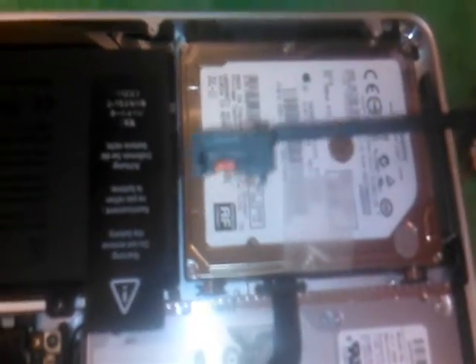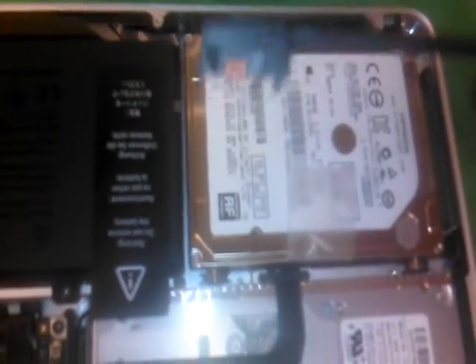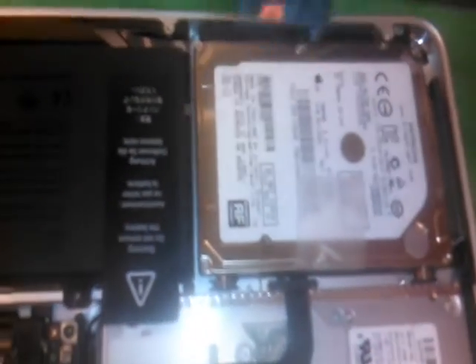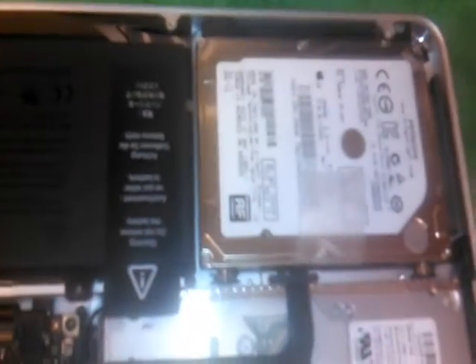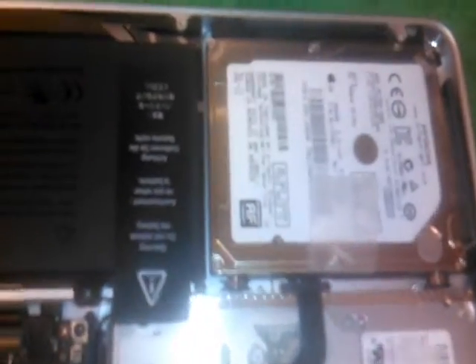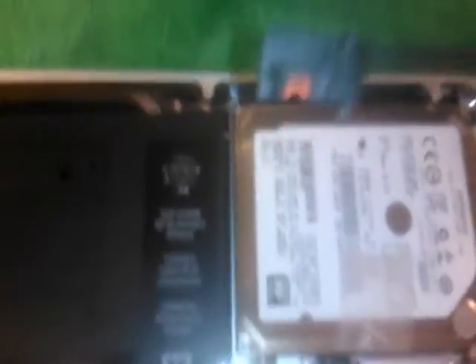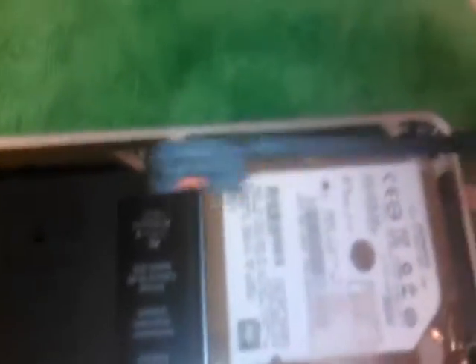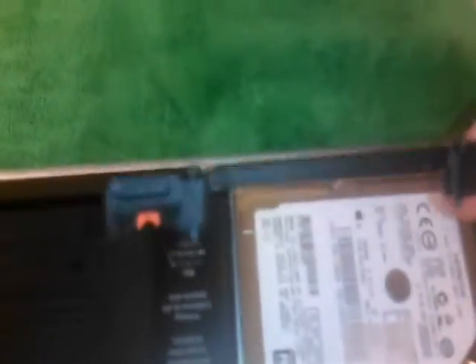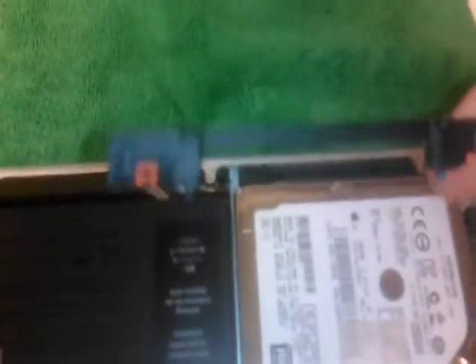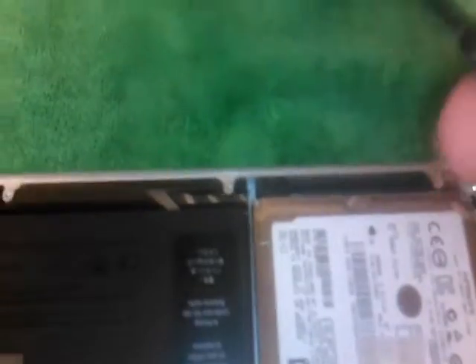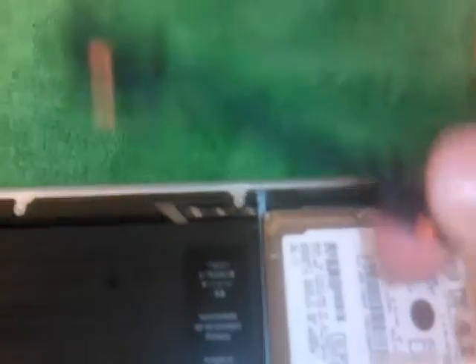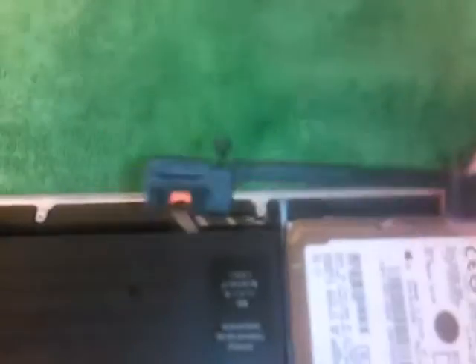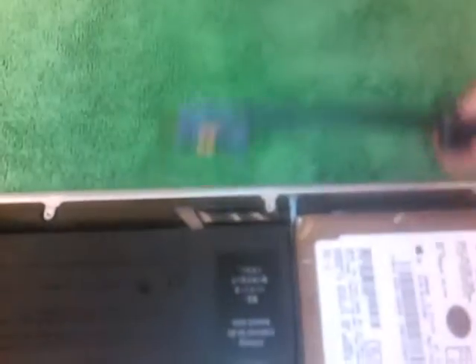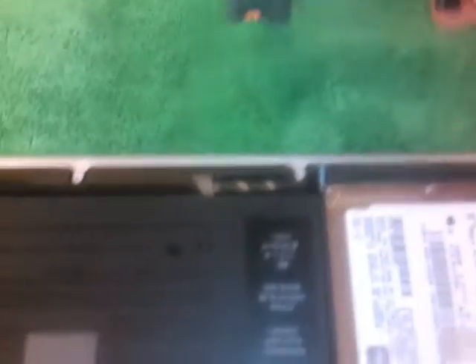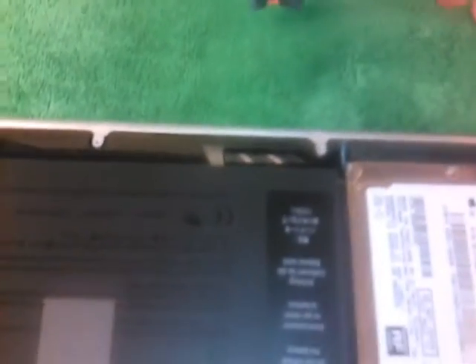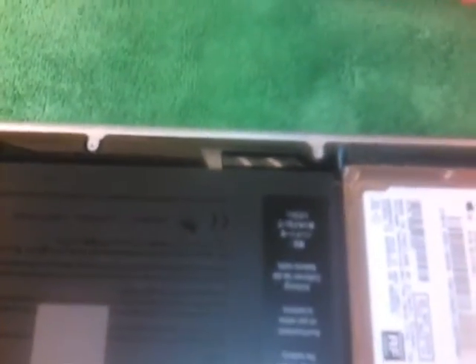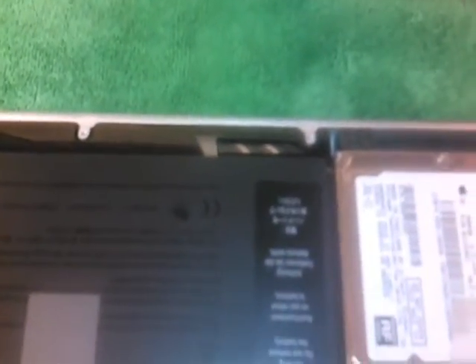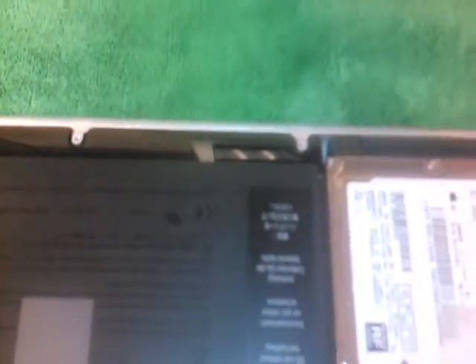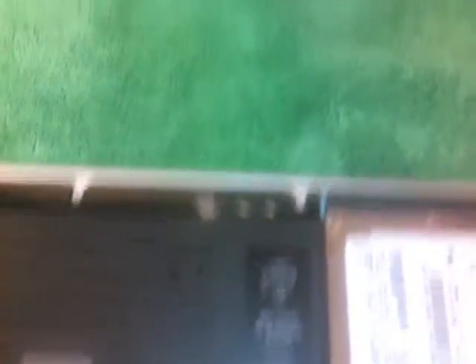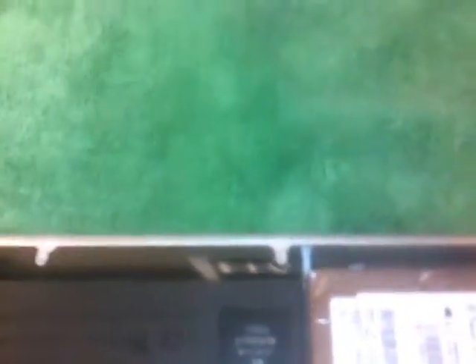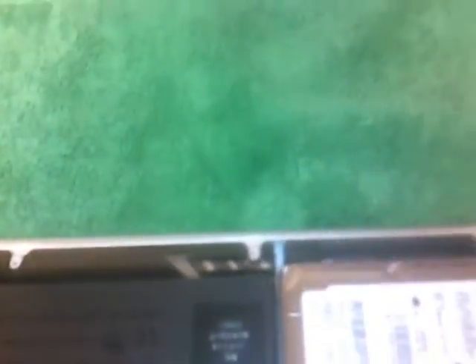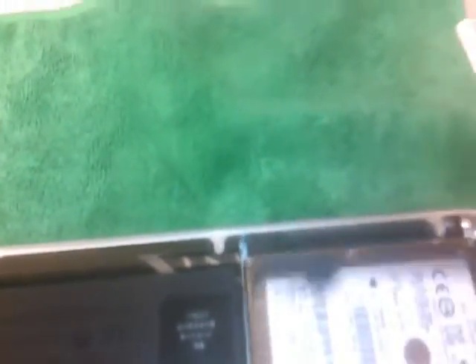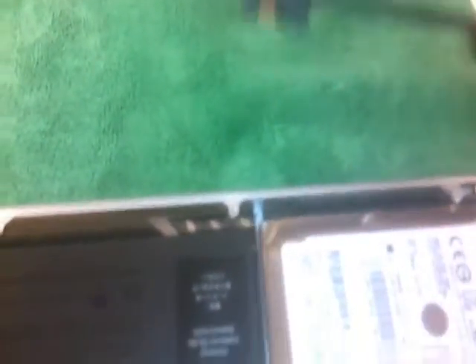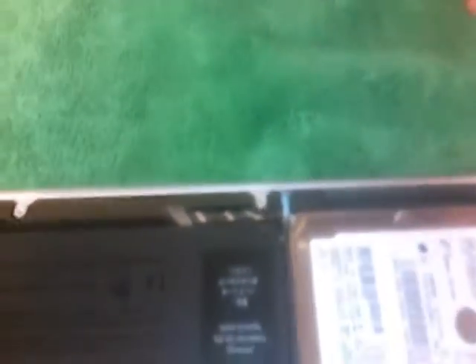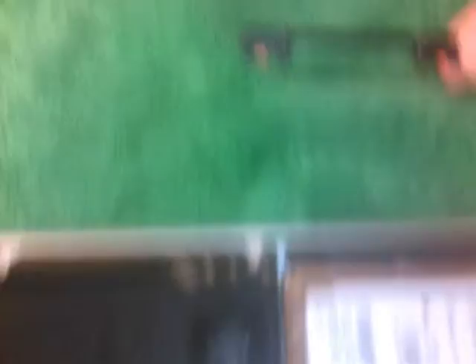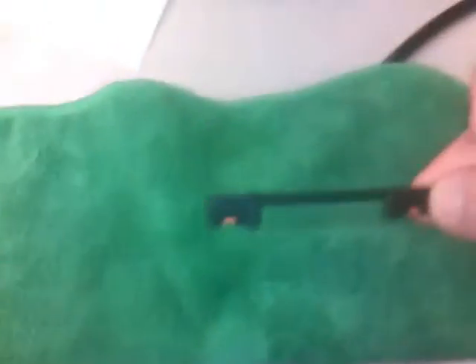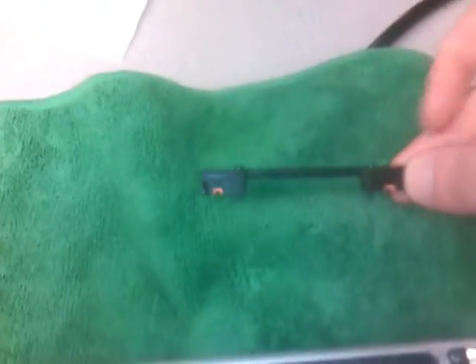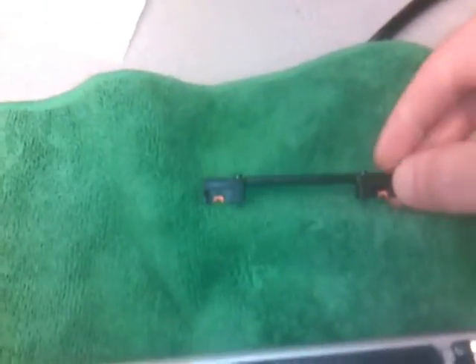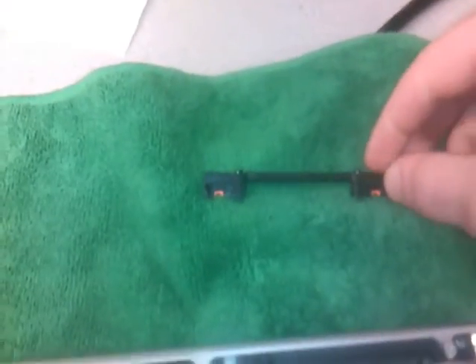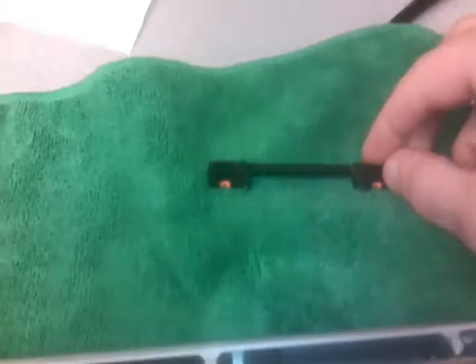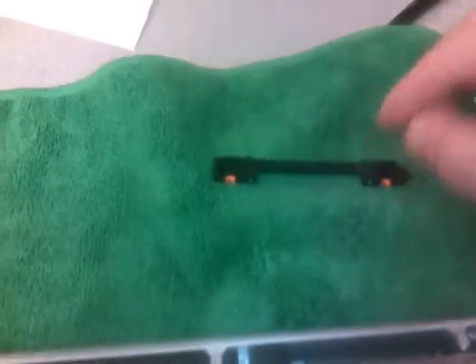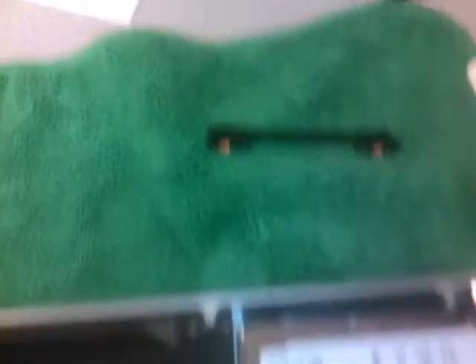This plastic piece lifts right out — that's what the screws go into. The screws don't actually come out; they just sit in the plastic piece. Remember which way that came out and set it aside.